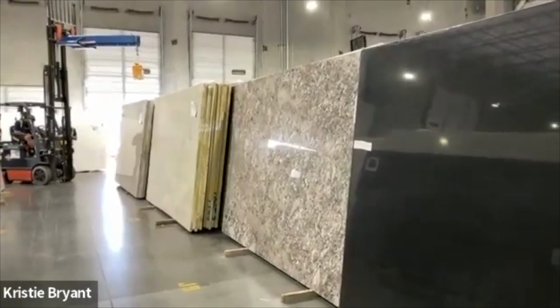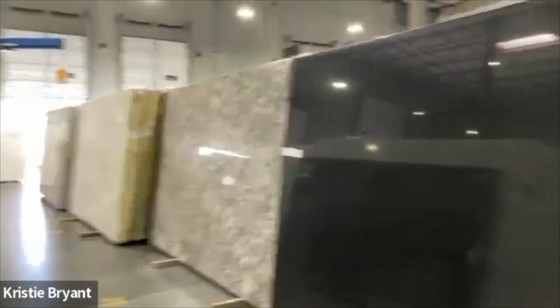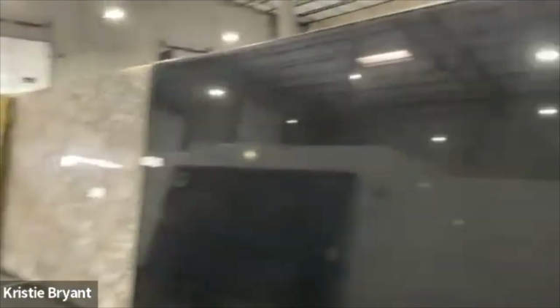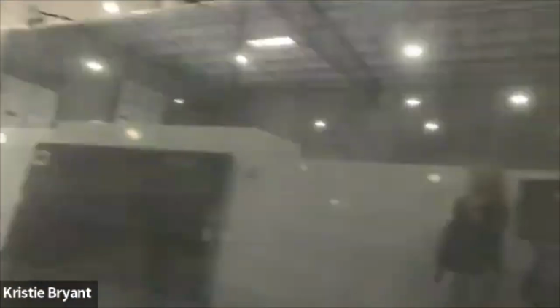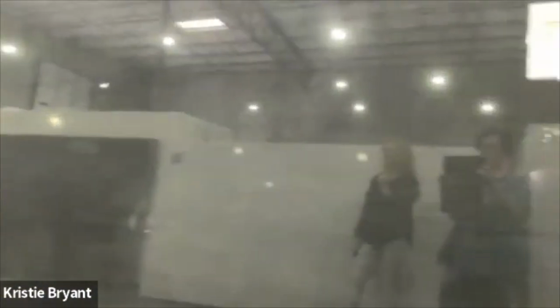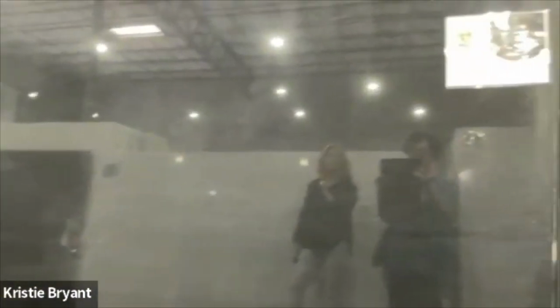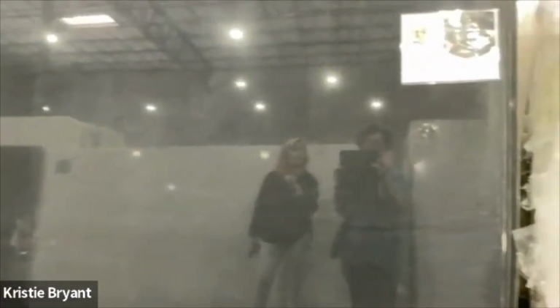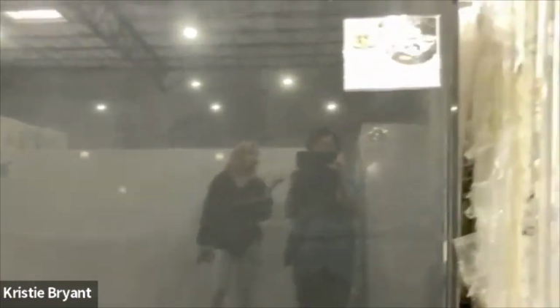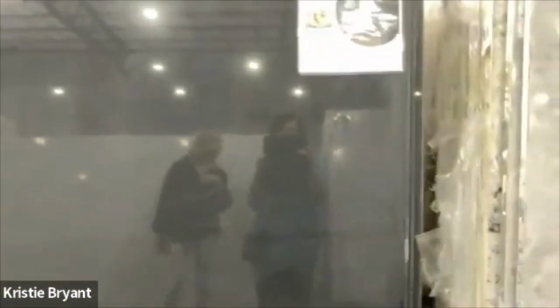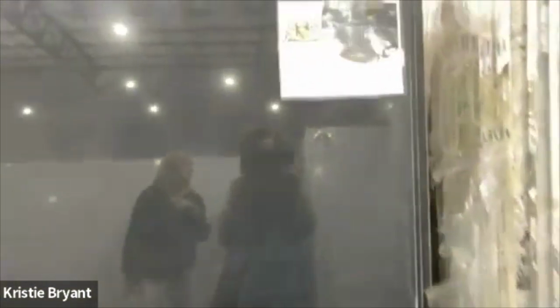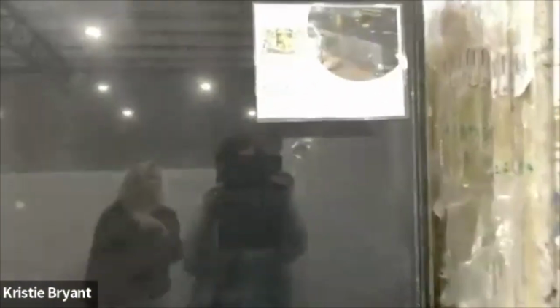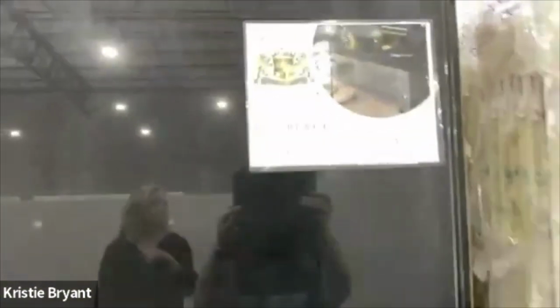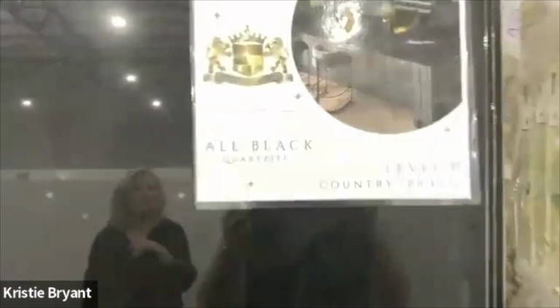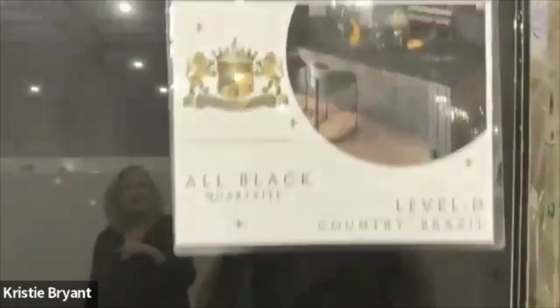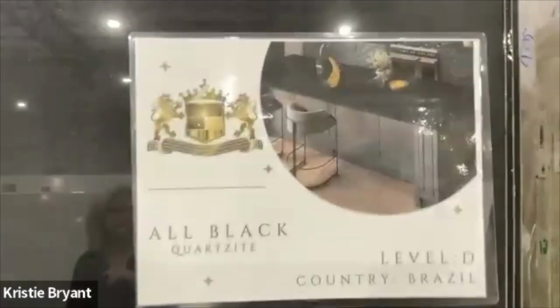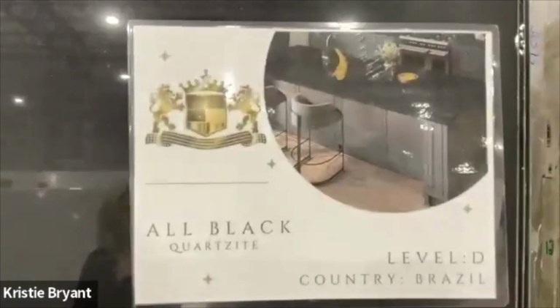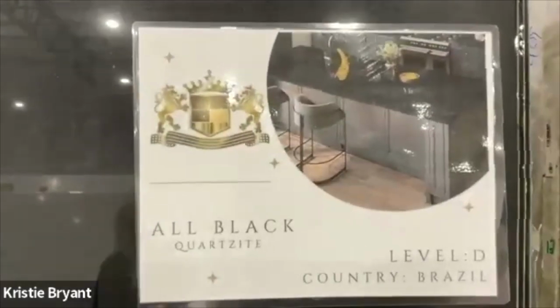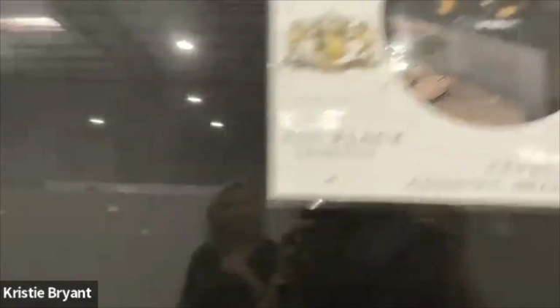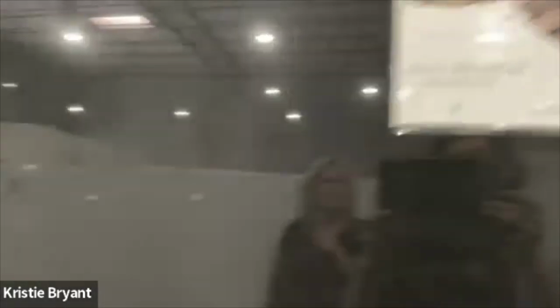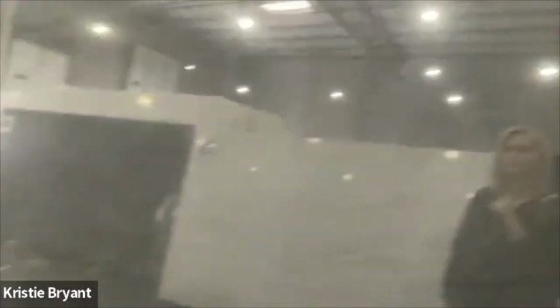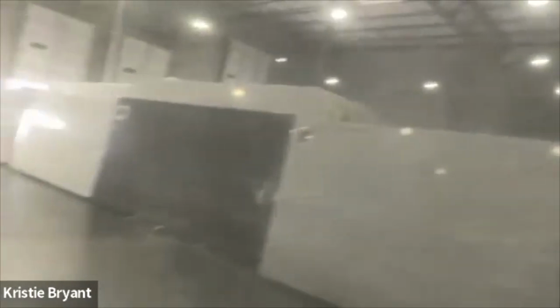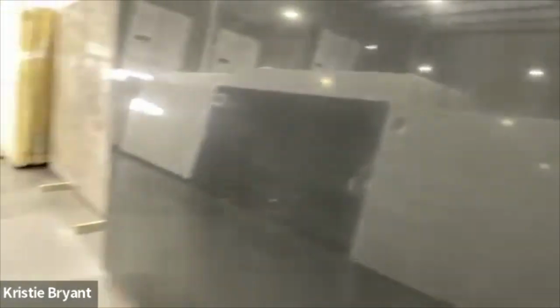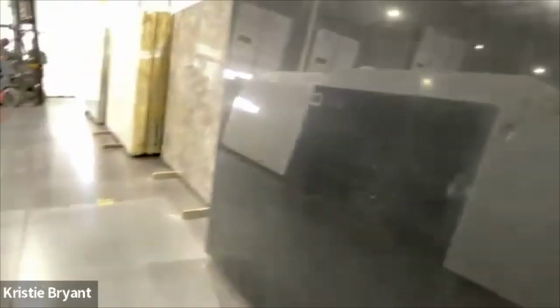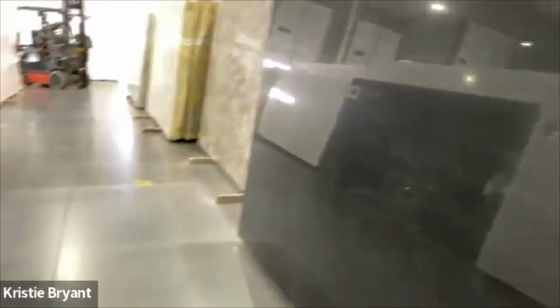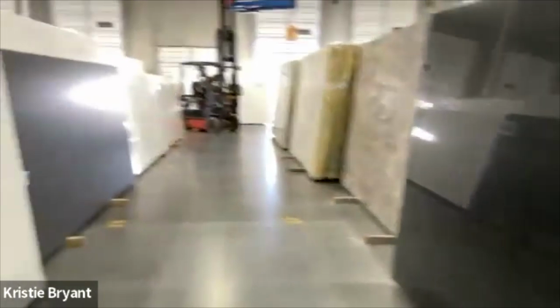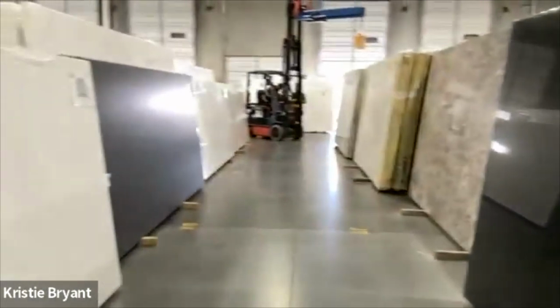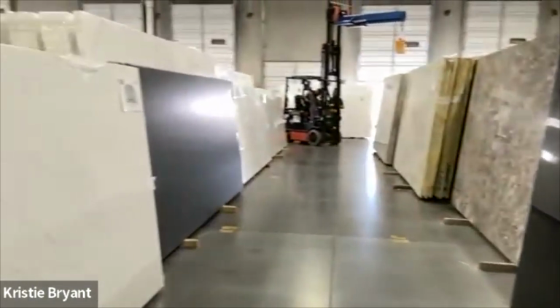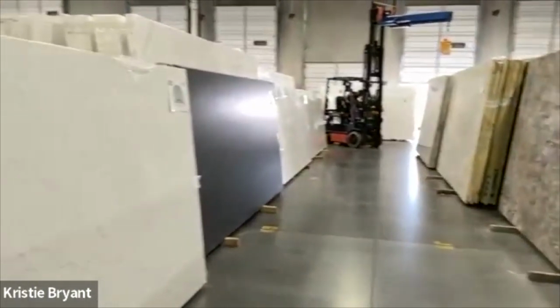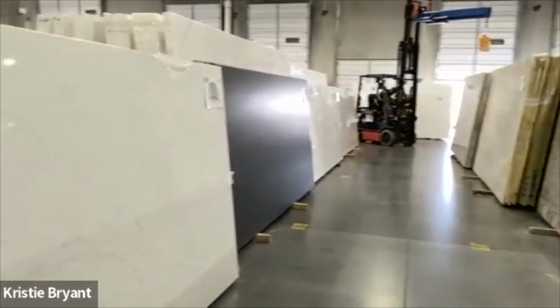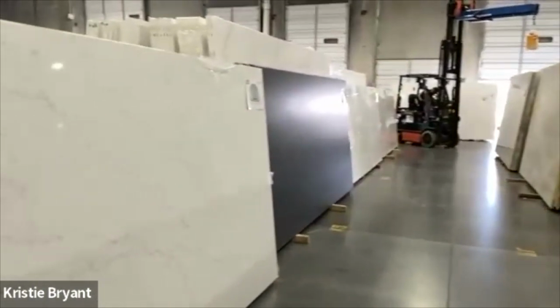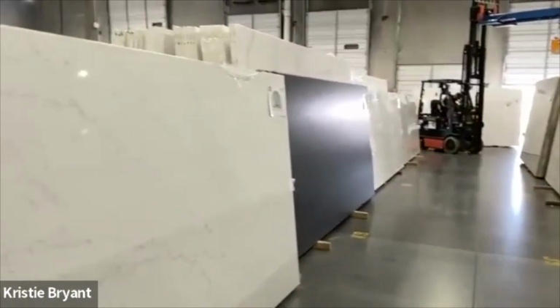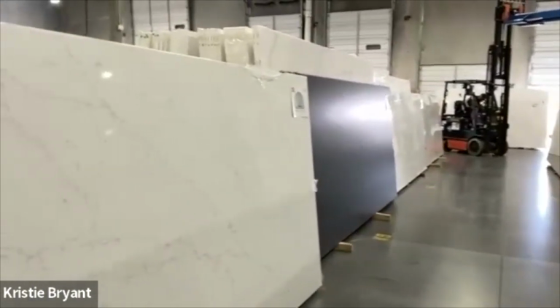Here we have this black one that comes from Brazil, some pieces from Turkey. So there's a lot to look at, a lot to learn, and a lot to see.